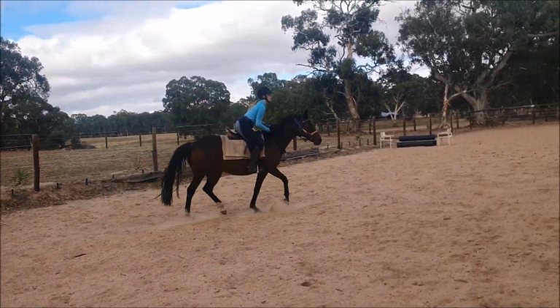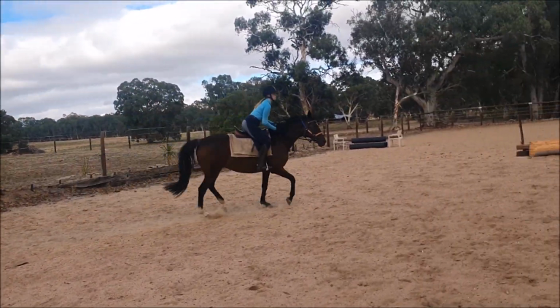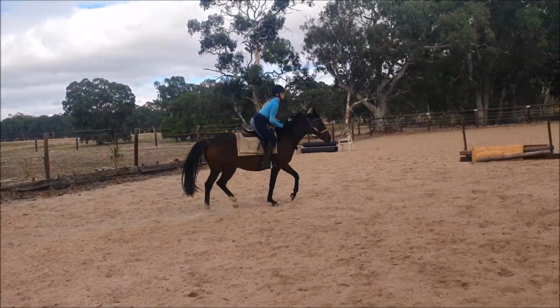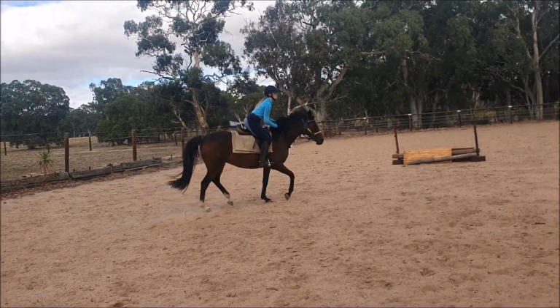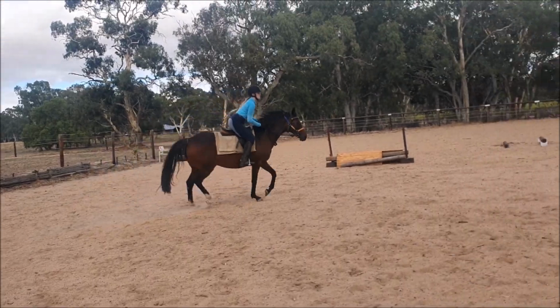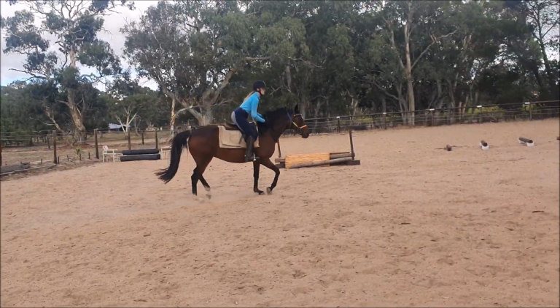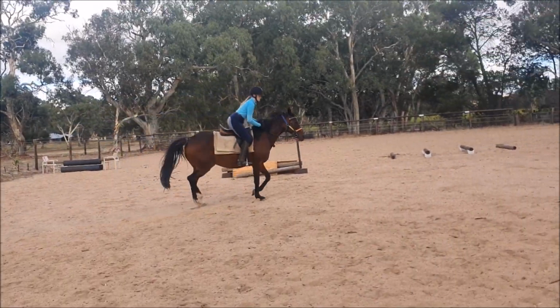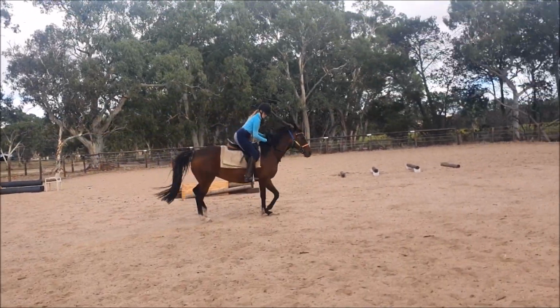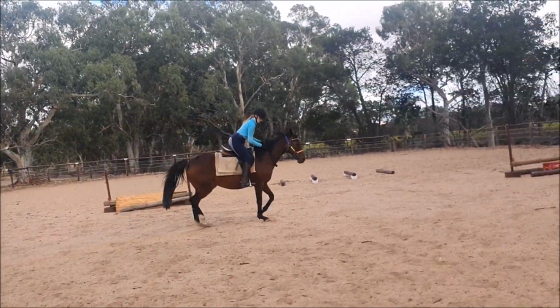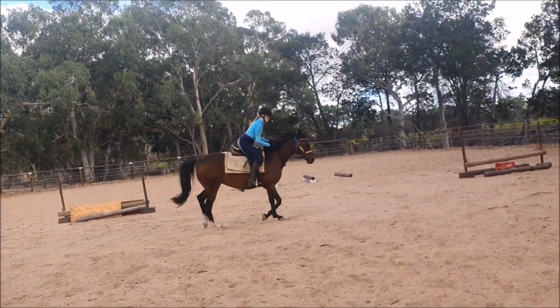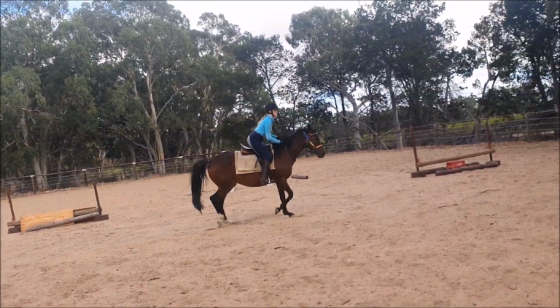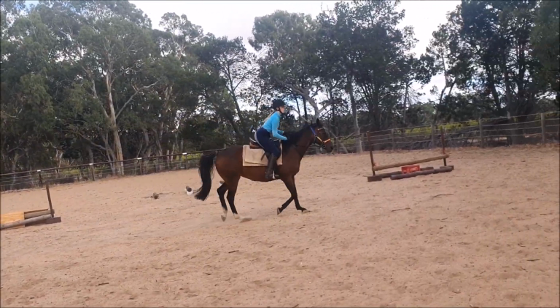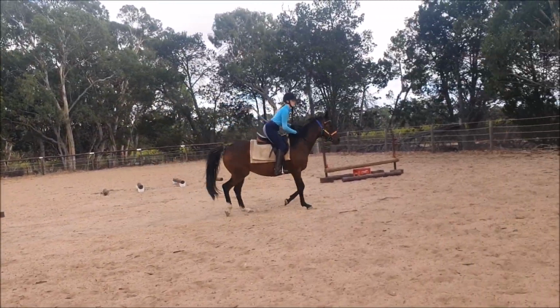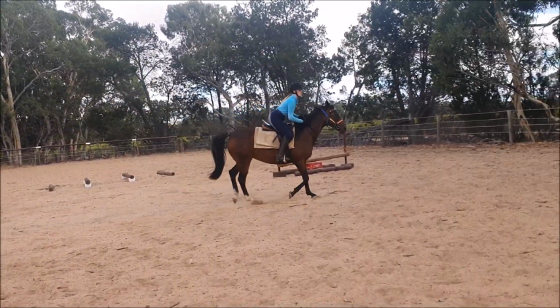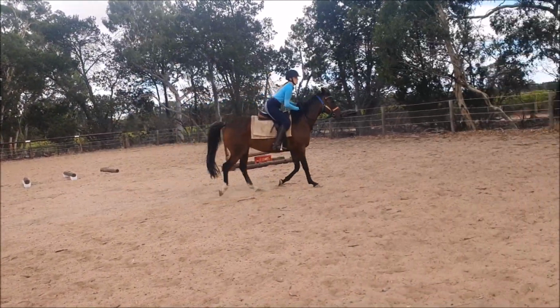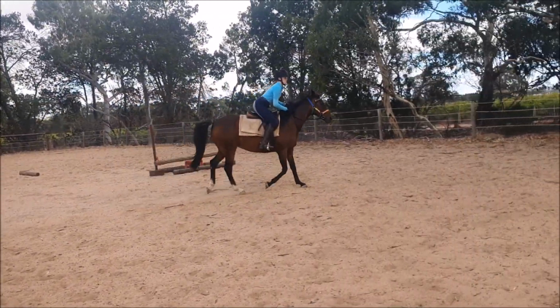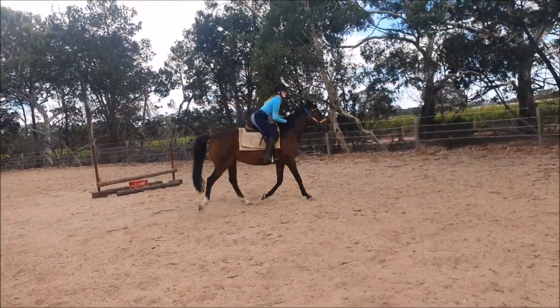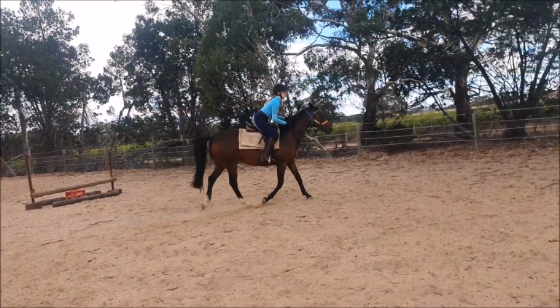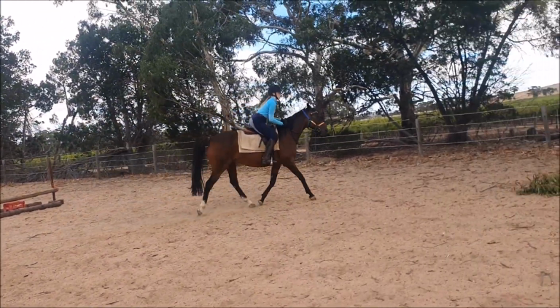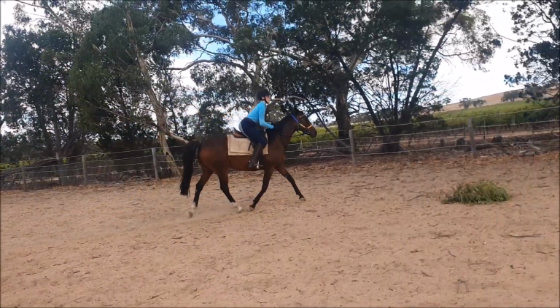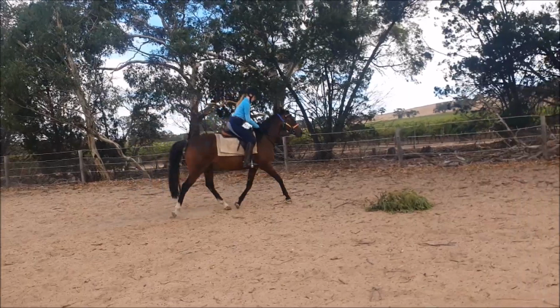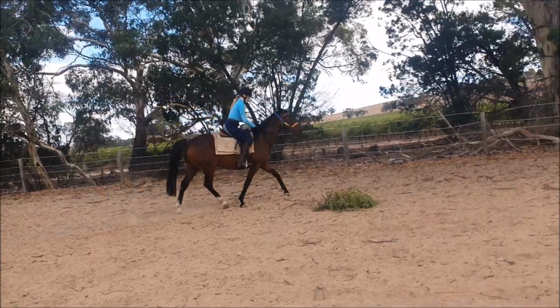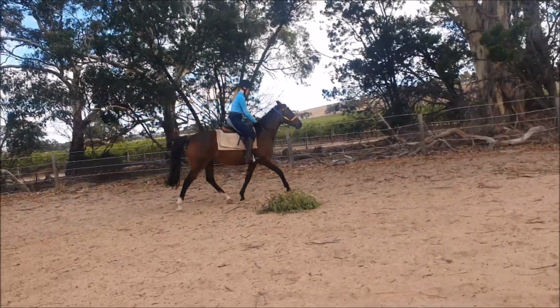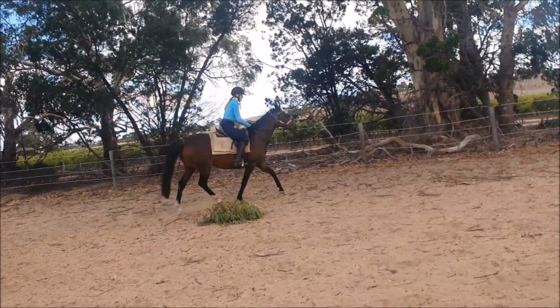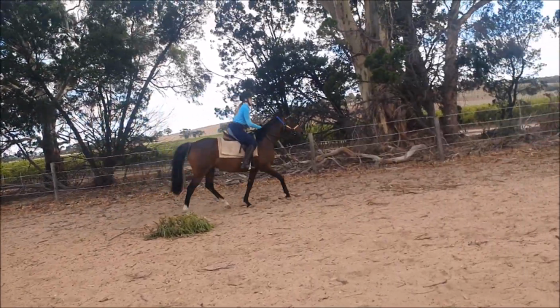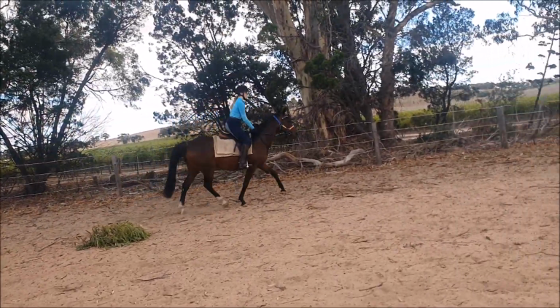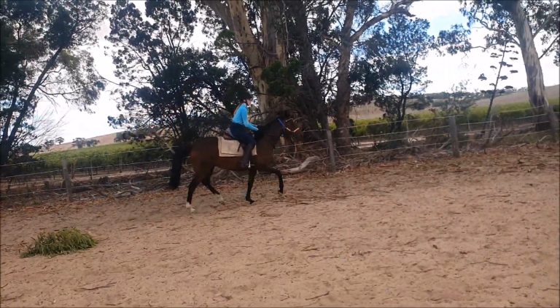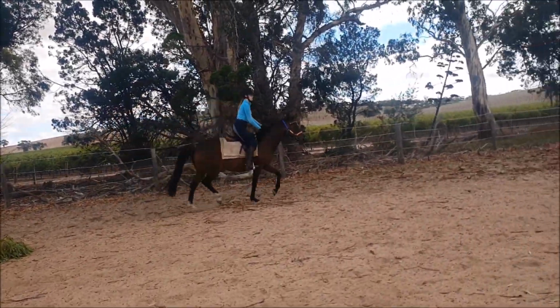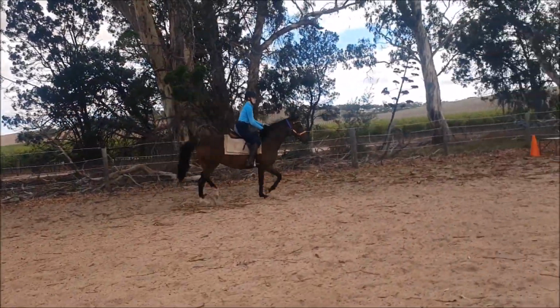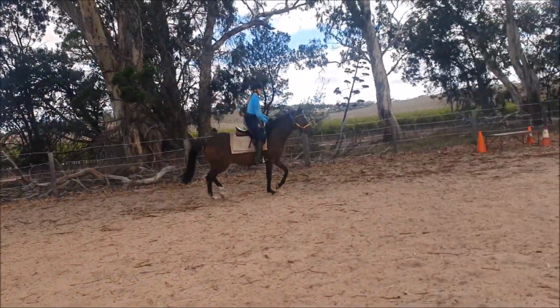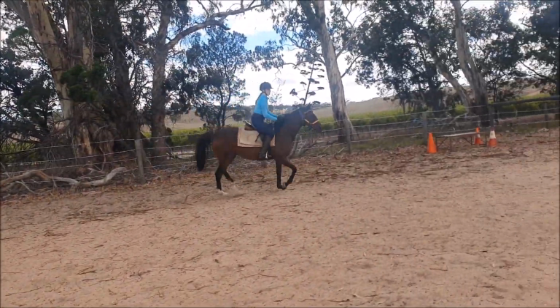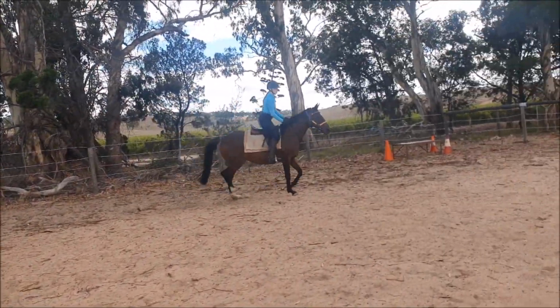Of course, we're not going to do that perfectly when jumping, but this is the movement pattern. Go rising. Check your diagonal. Go two point.